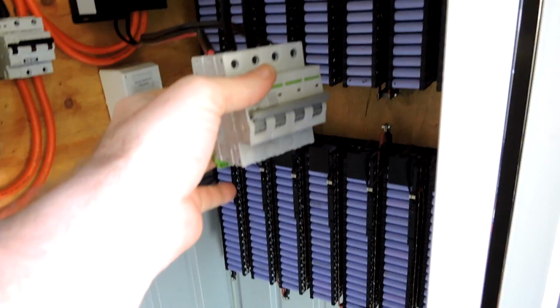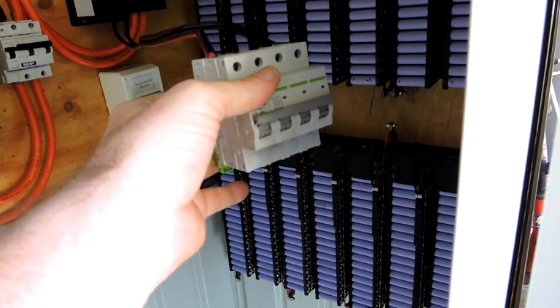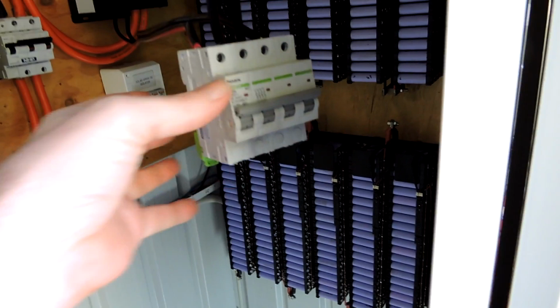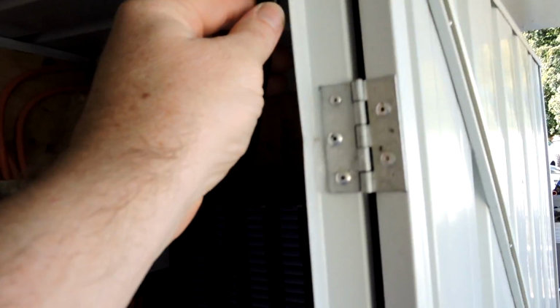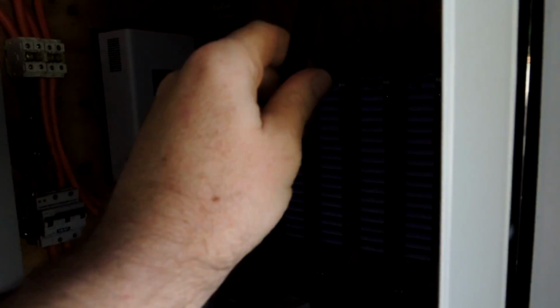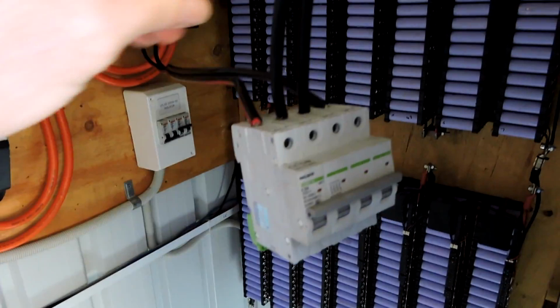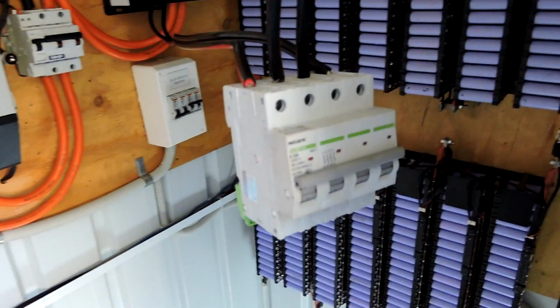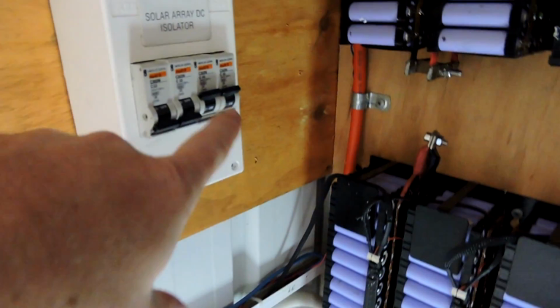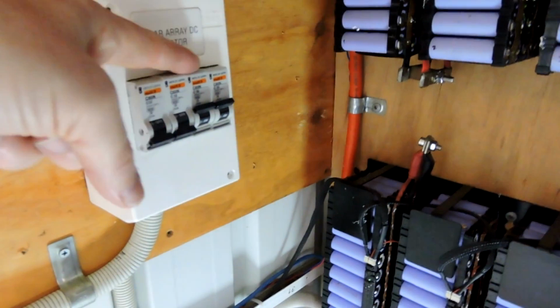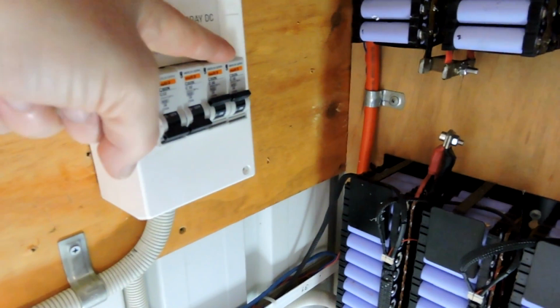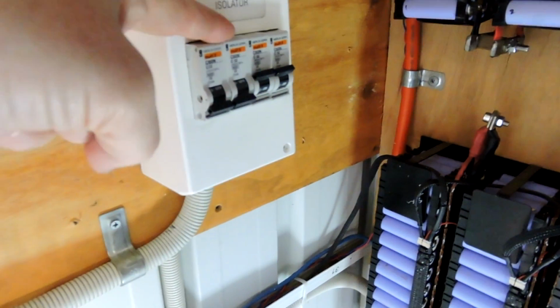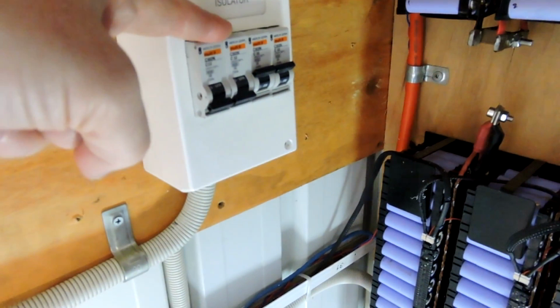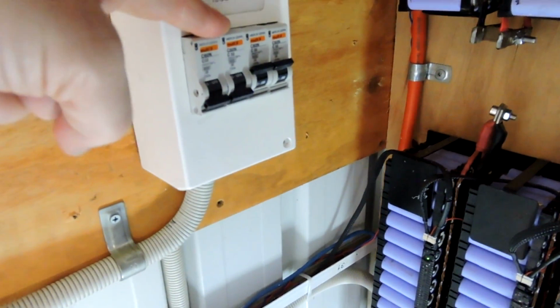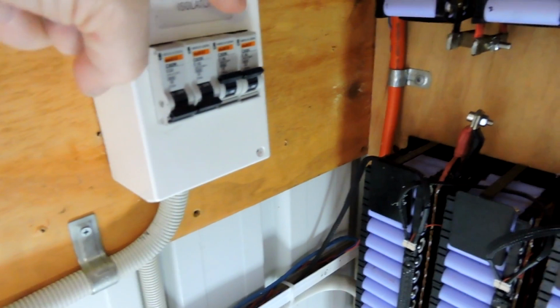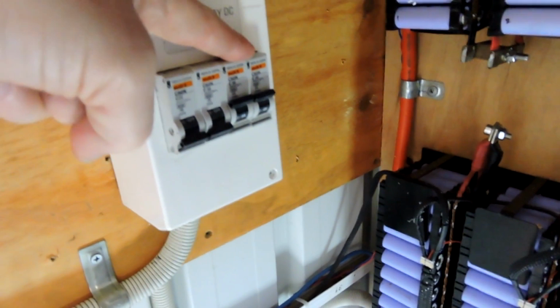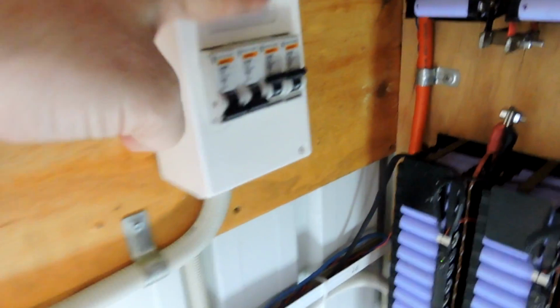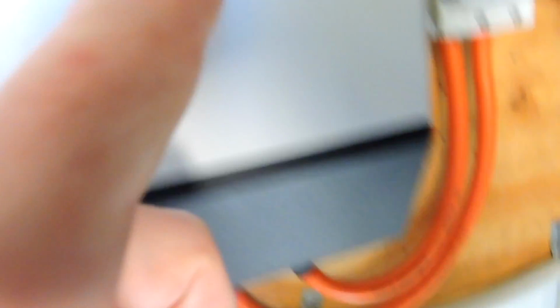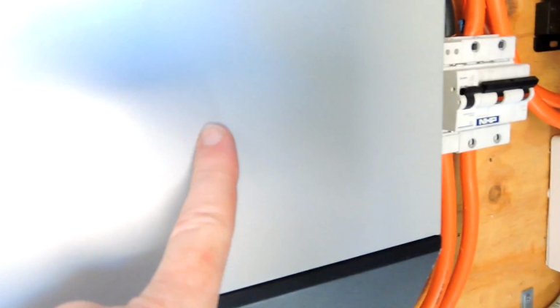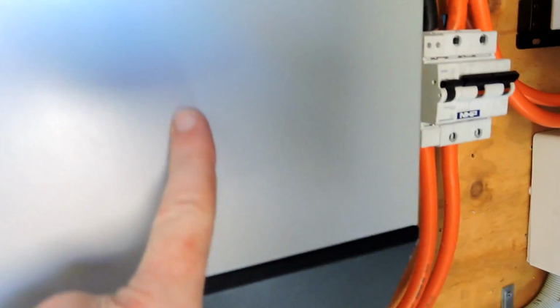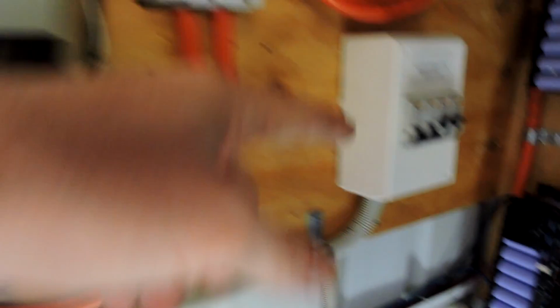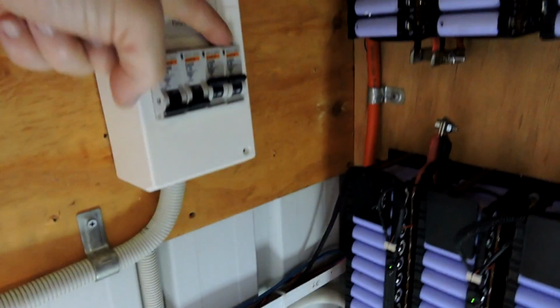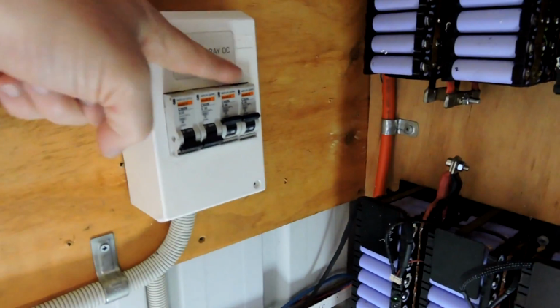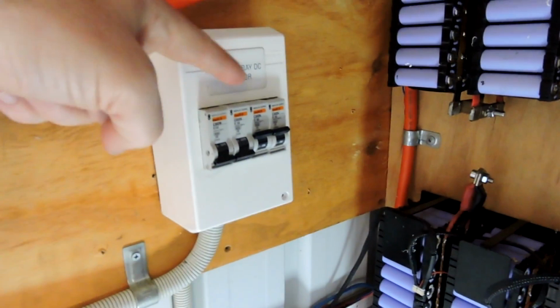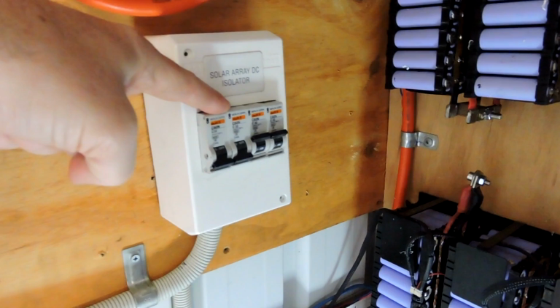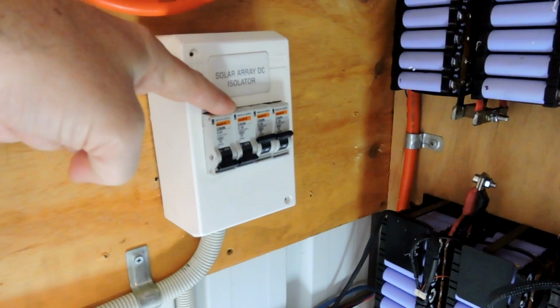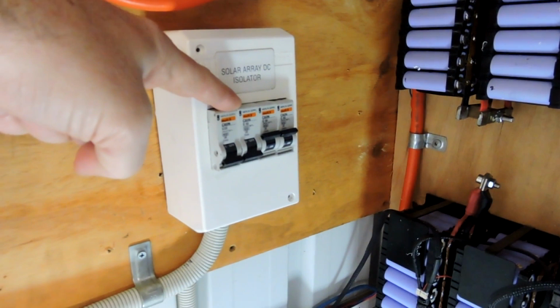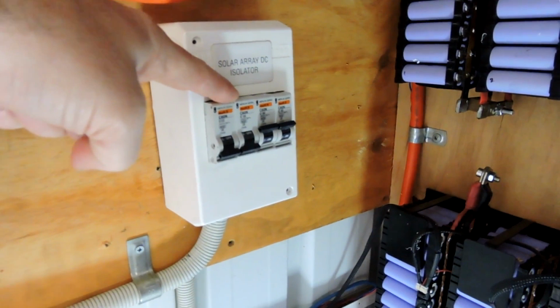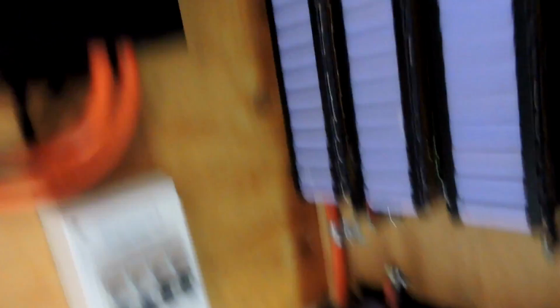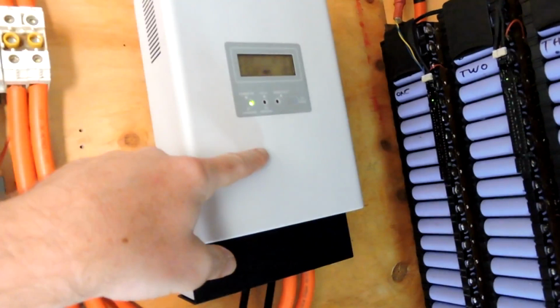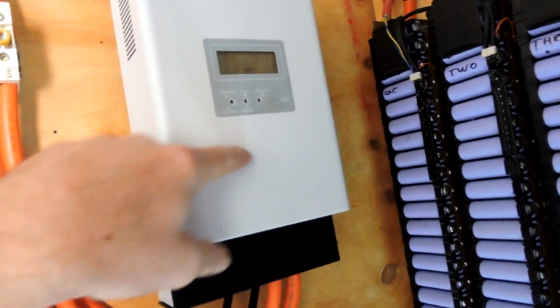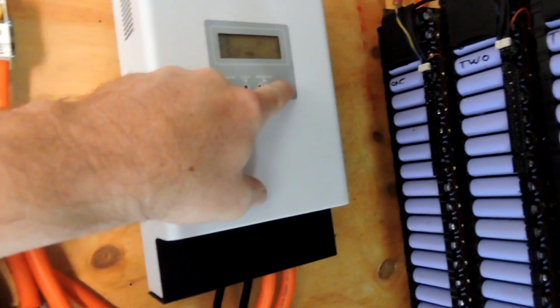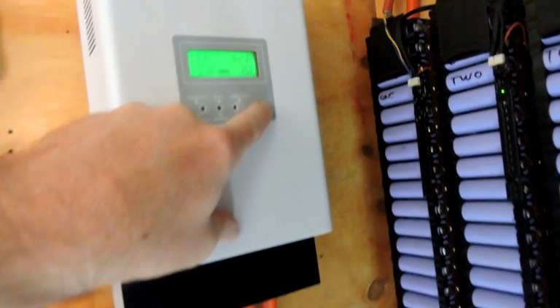We had one of my circuit breakers die. Cable through here — it is only a temporary setup. Two new circuit breakers here, and two new circuit breakers here. These ones are for the PIP, and that goes up to the PCM60X.